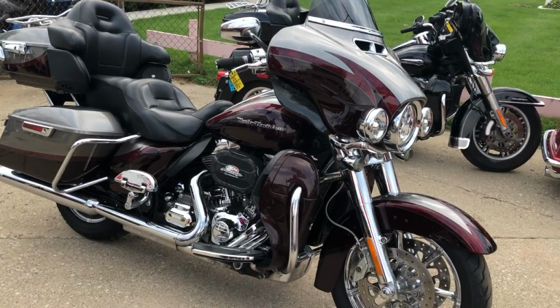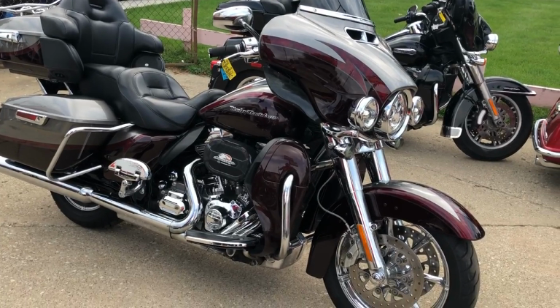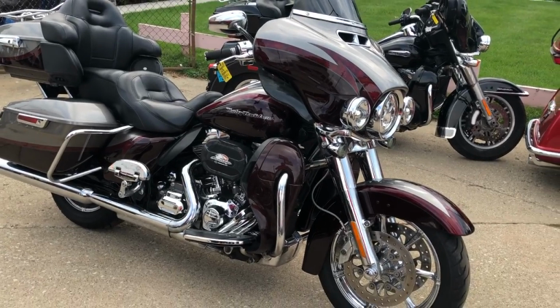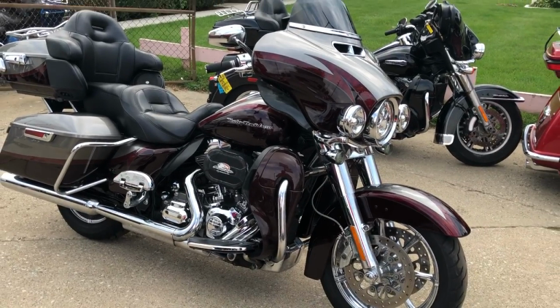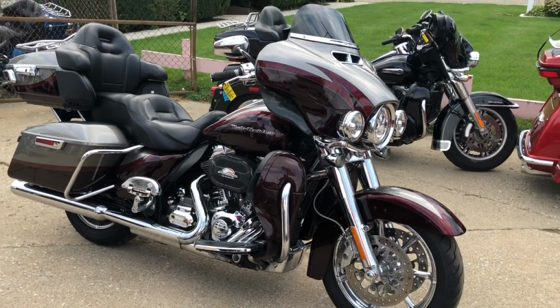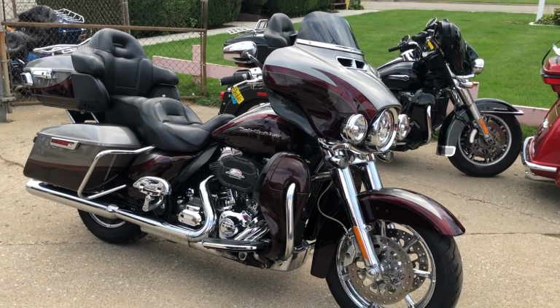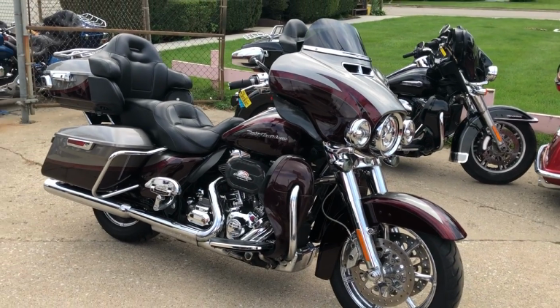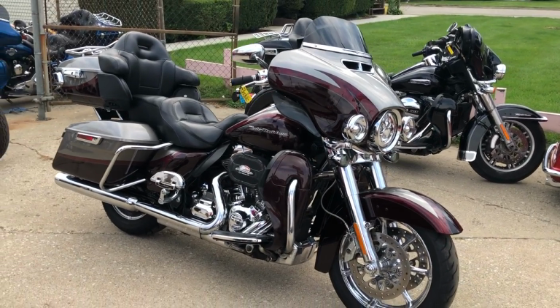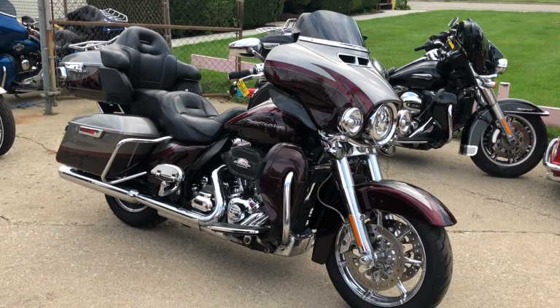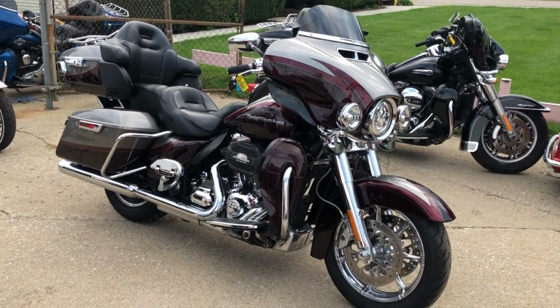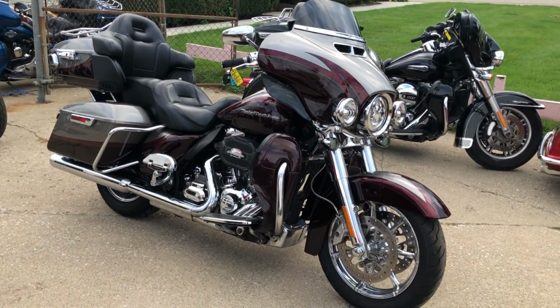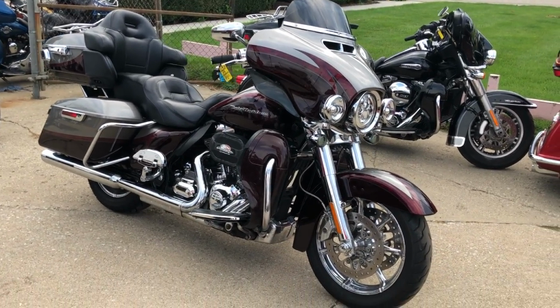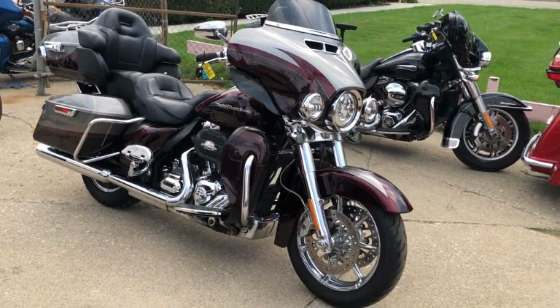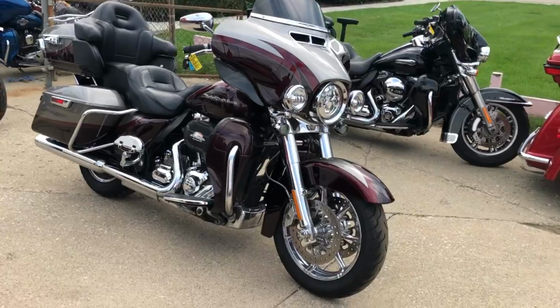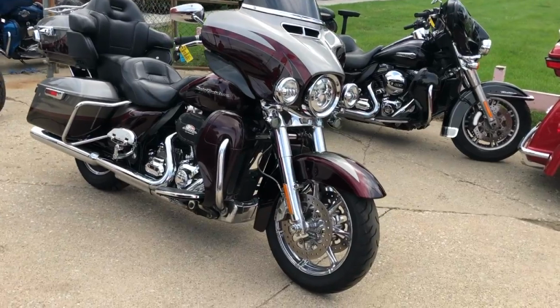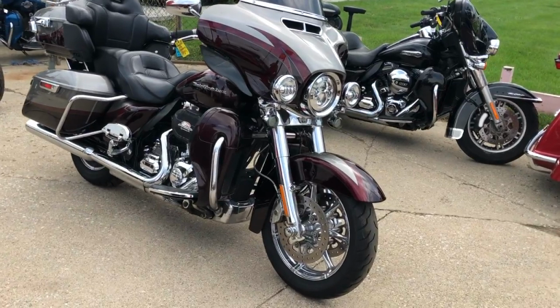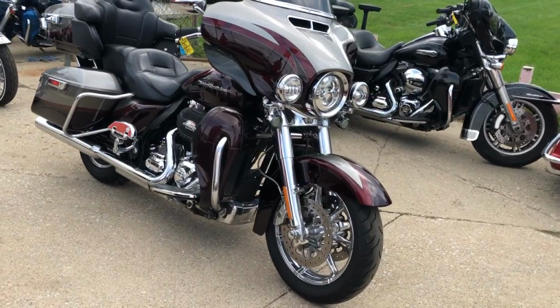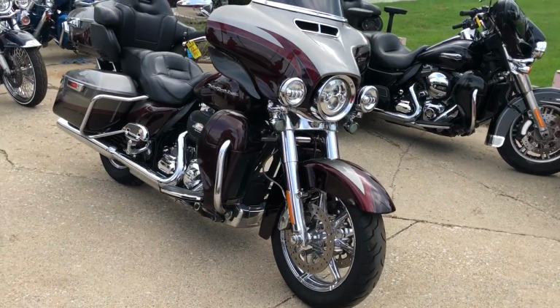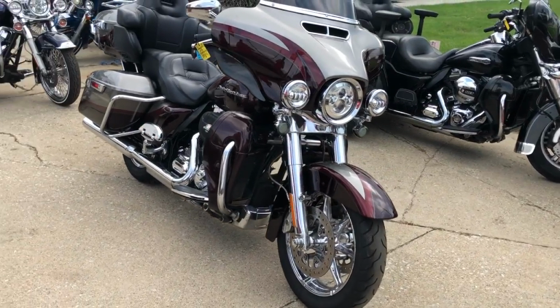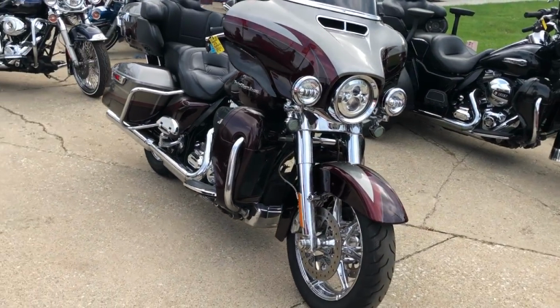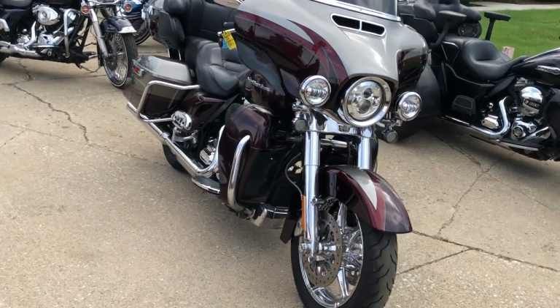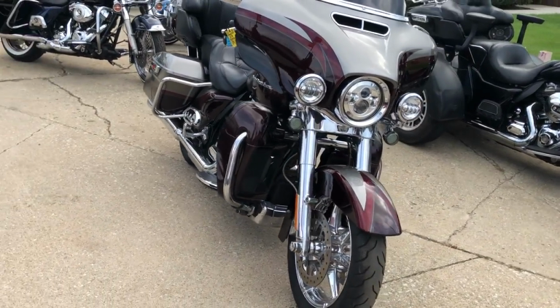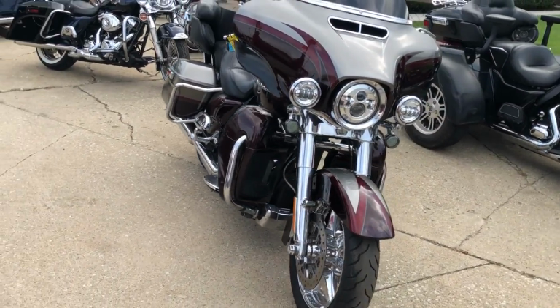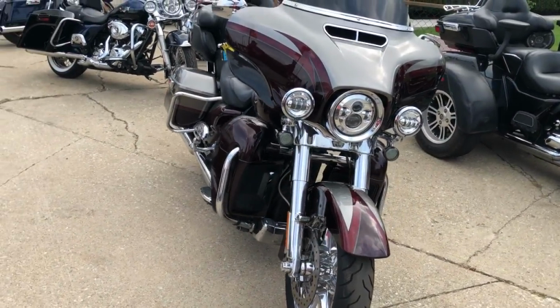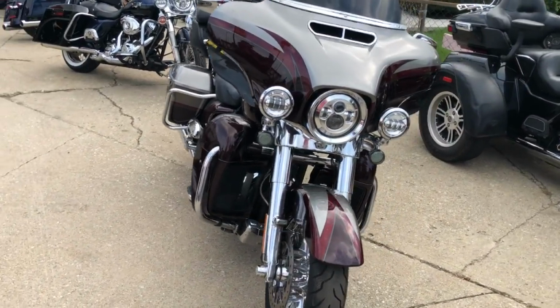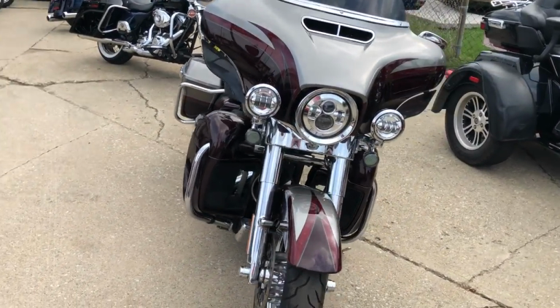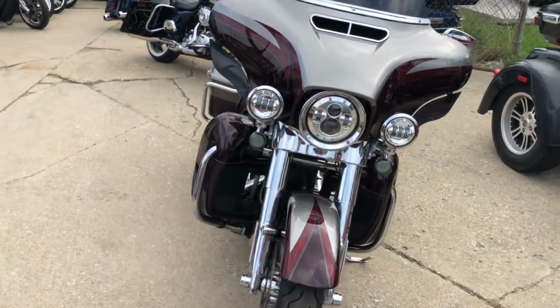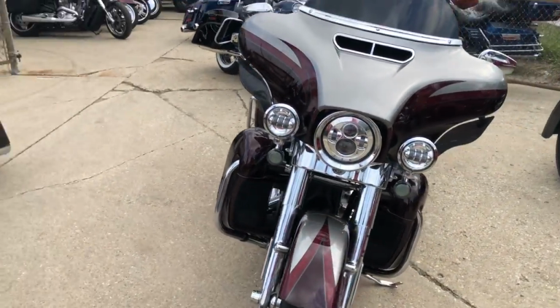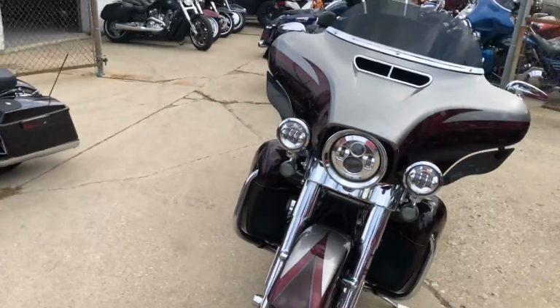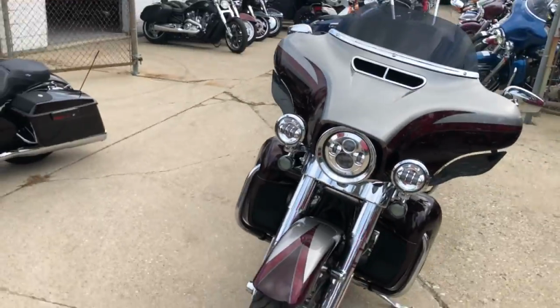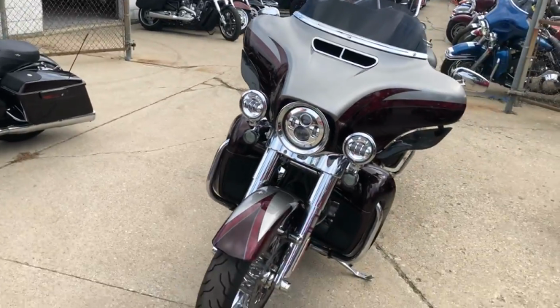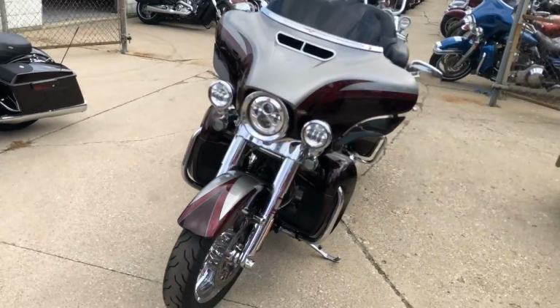Hey guys, ApprovalPowerSports.com here. Anybody looking for that CVO, we've got it here at Approval Power Sports. This is a 2015 Screamin' Eagle Ultra Limited. It's got that 110 cubic inch Screamin' Eagle motor.